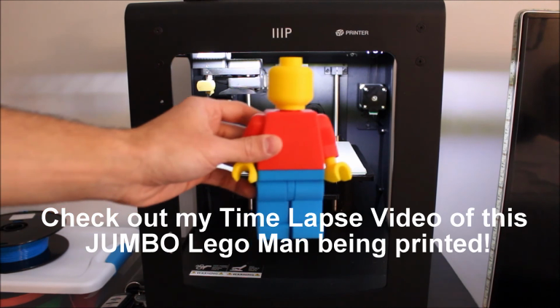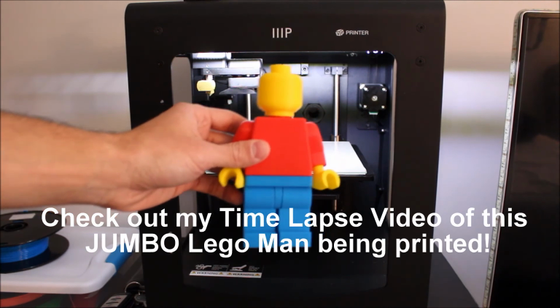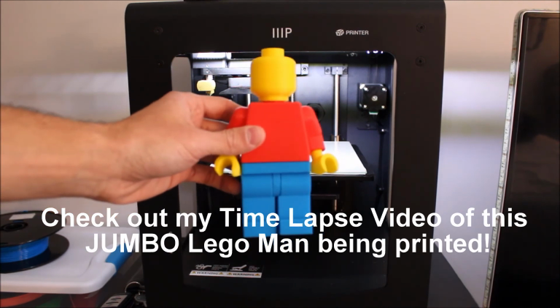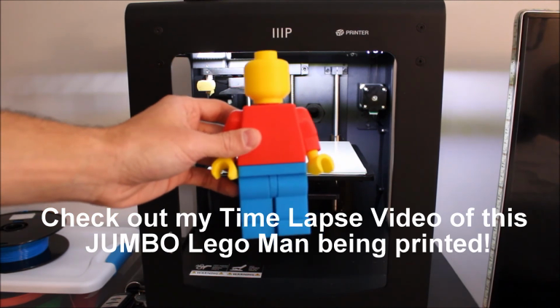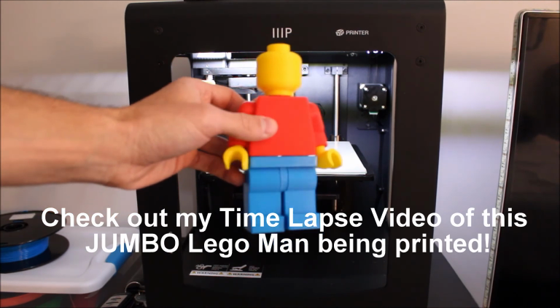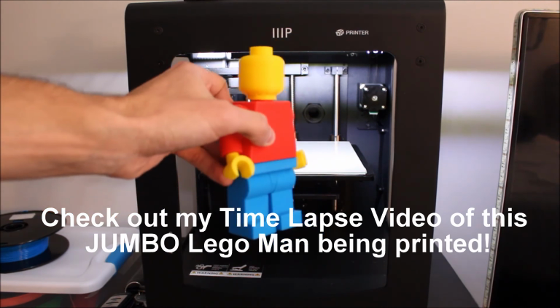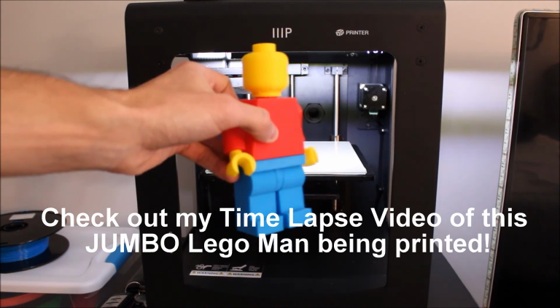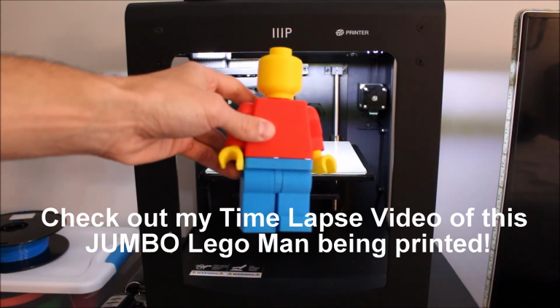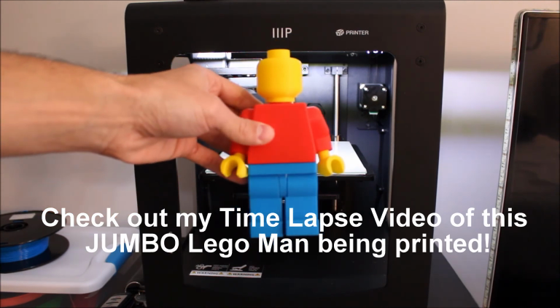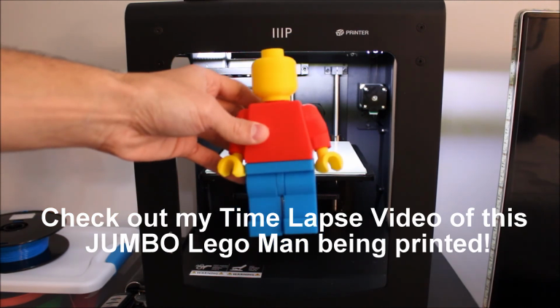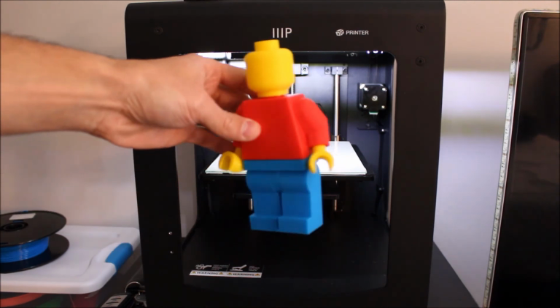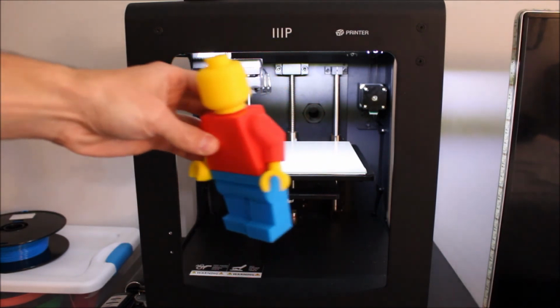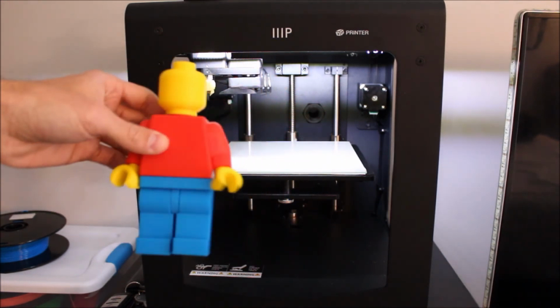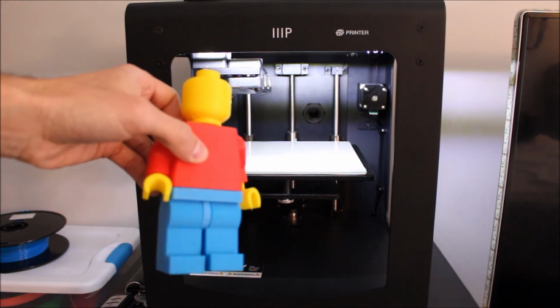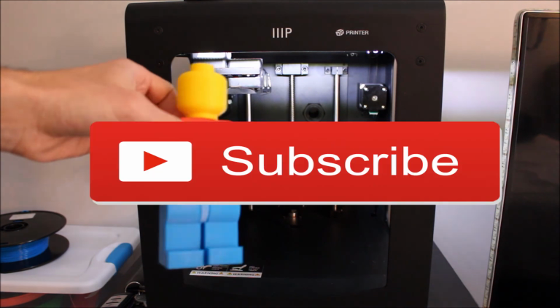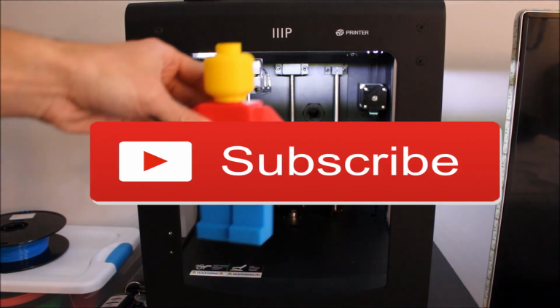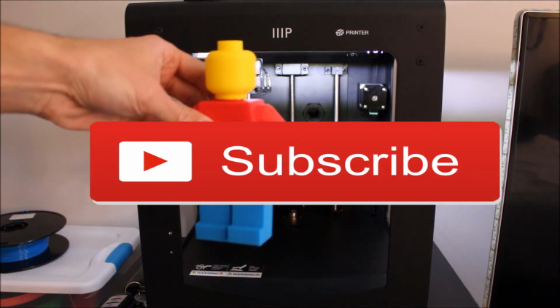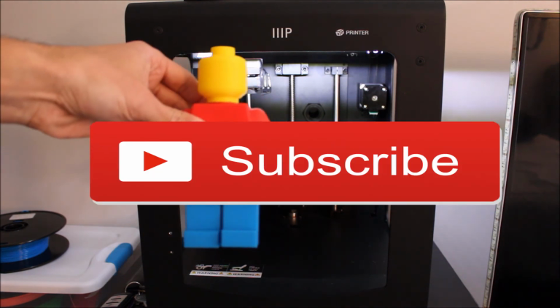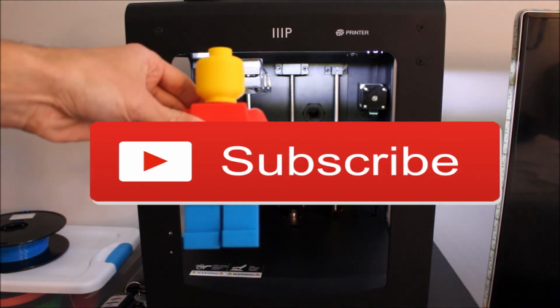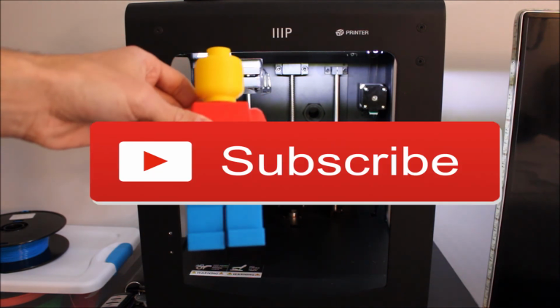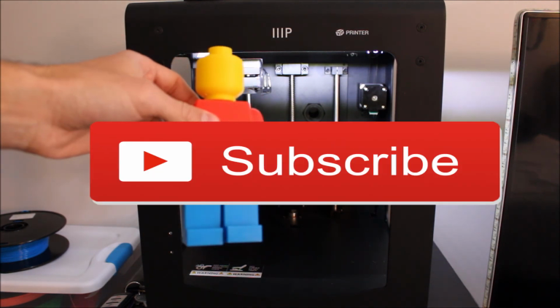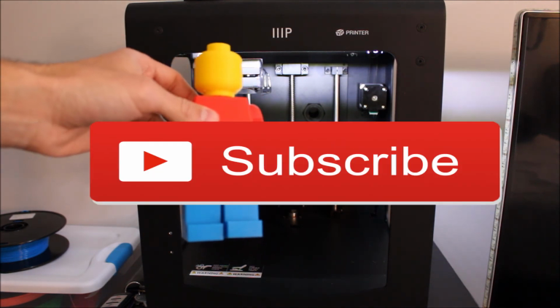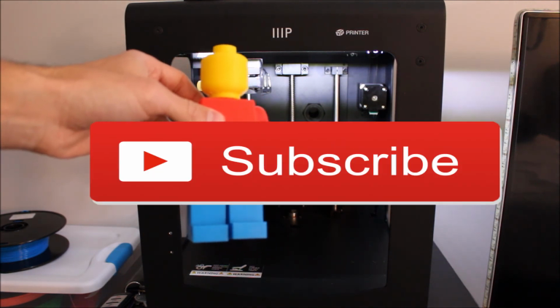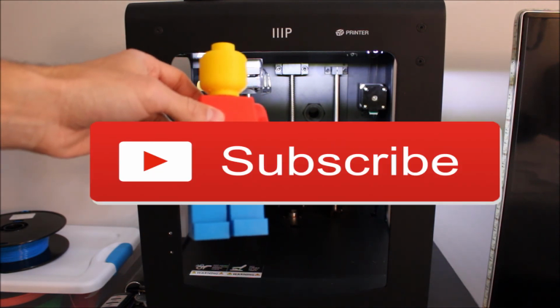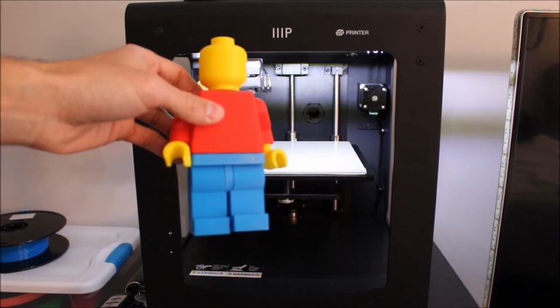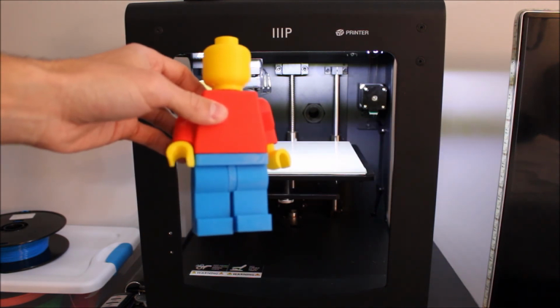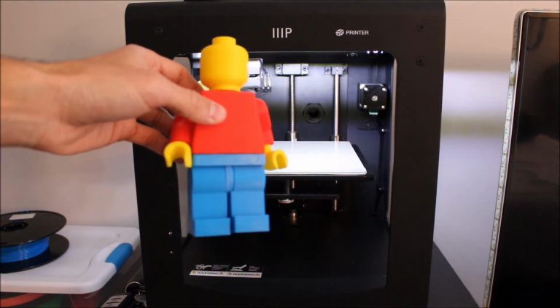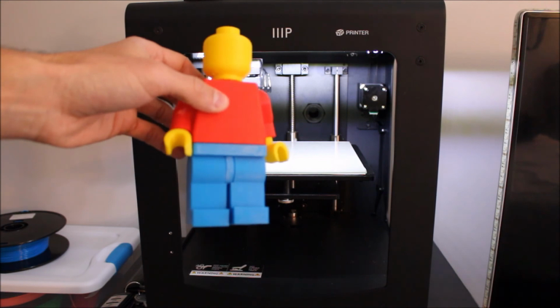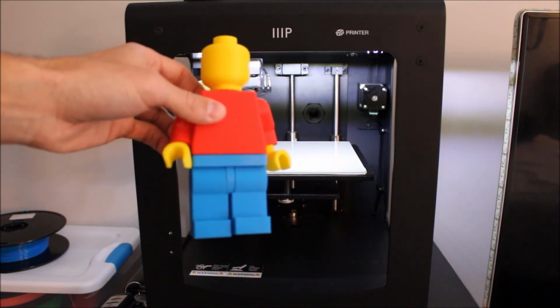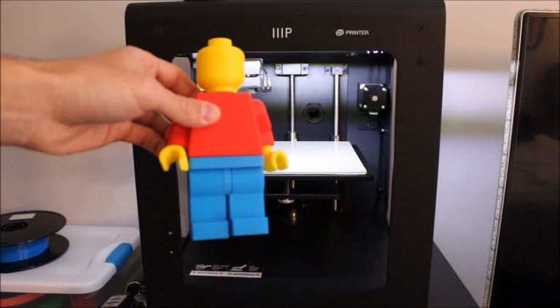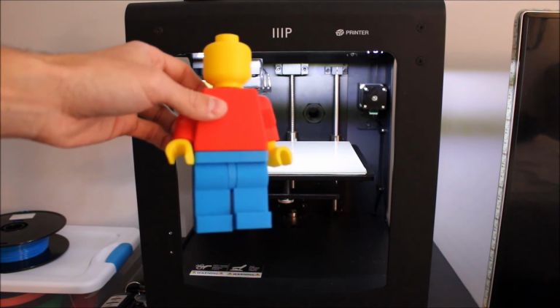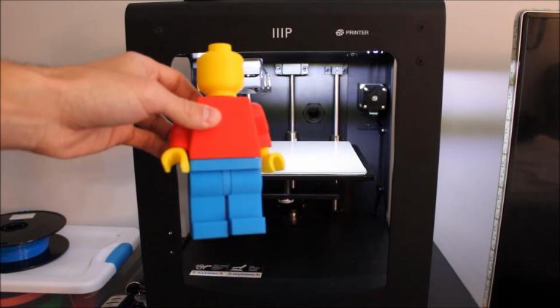Thanks for watching. I hope this video was helpful to you. If you haven't done so already, please subscribe to my channel. And if you have any questions or comments, leave those in the comments section below. Enjoy your day.